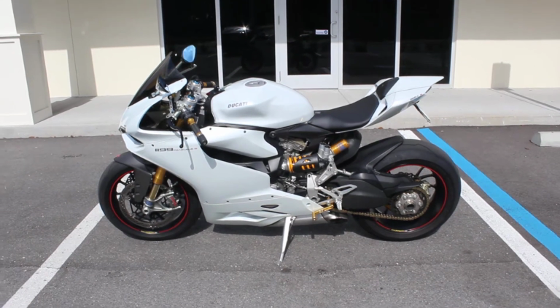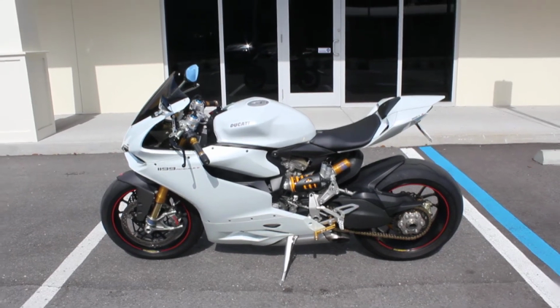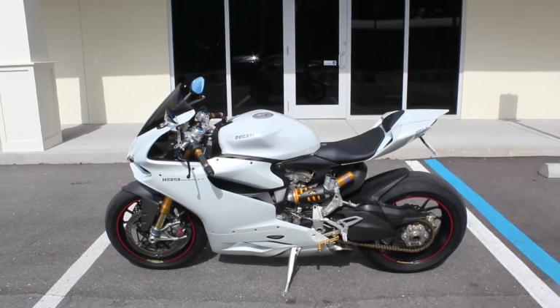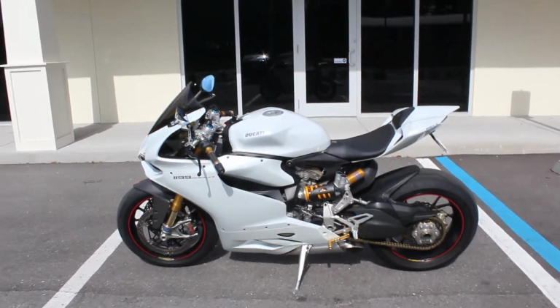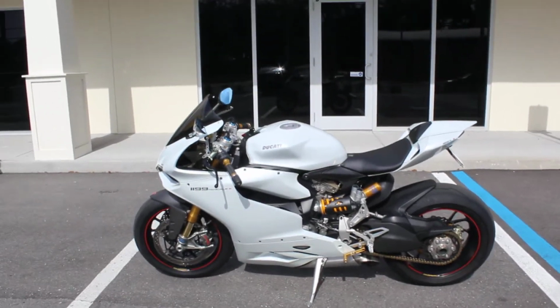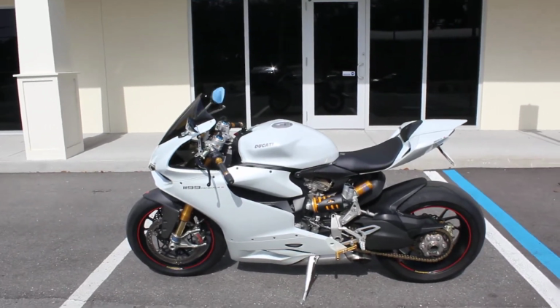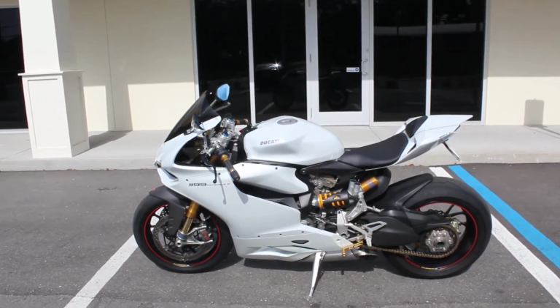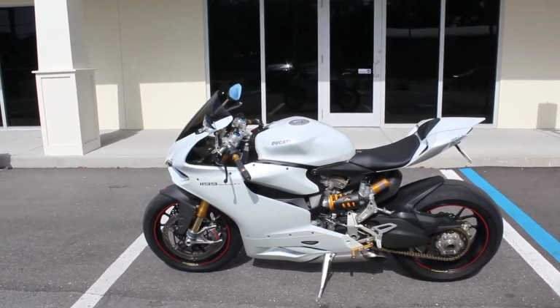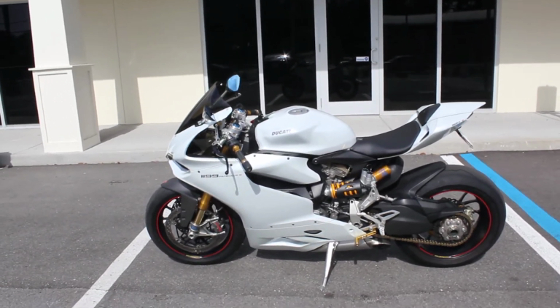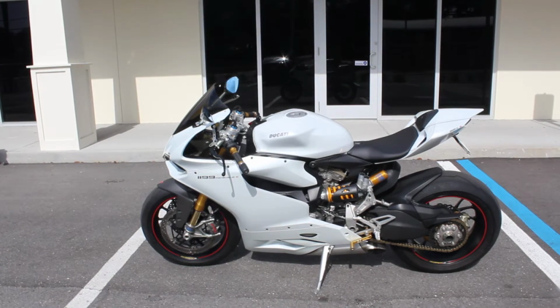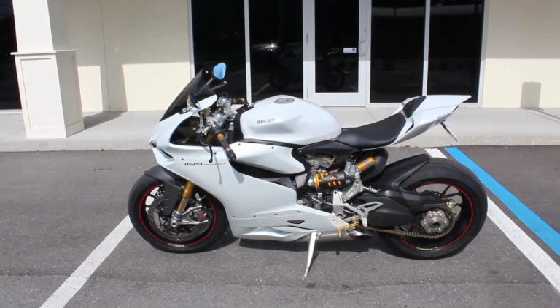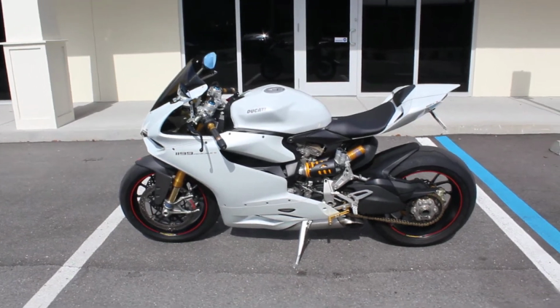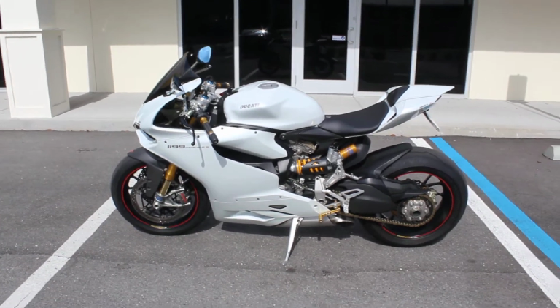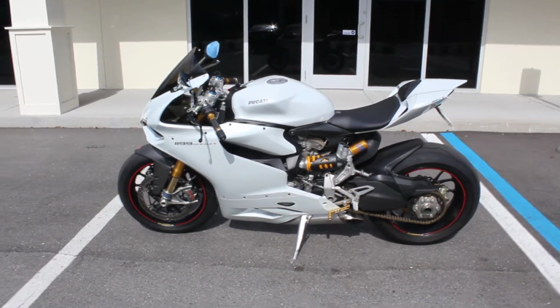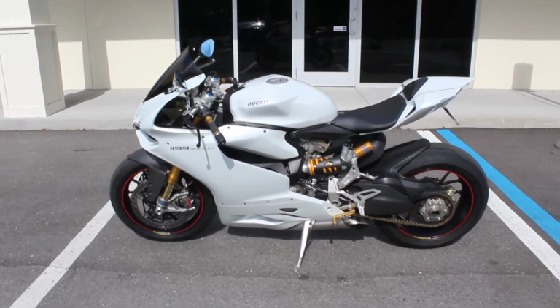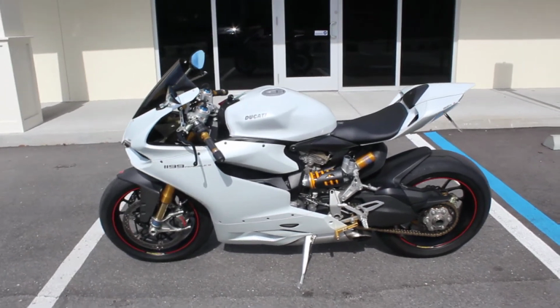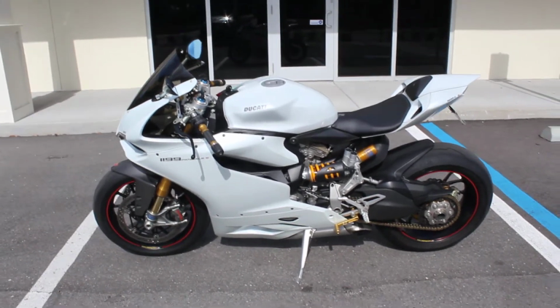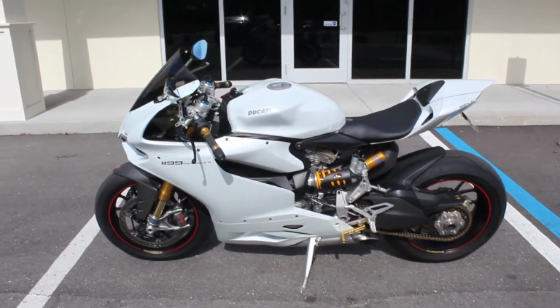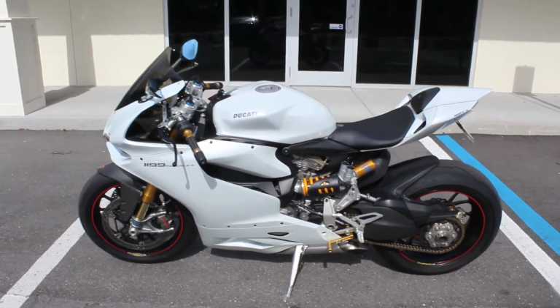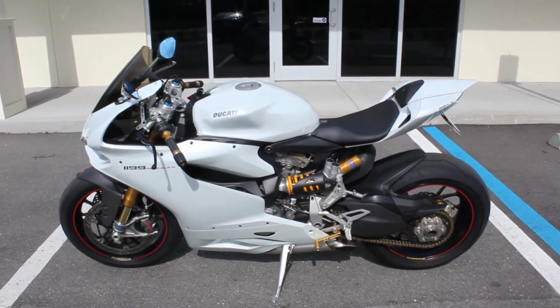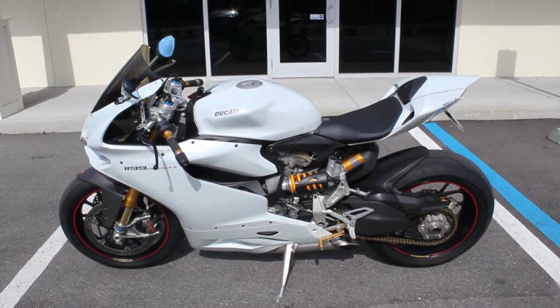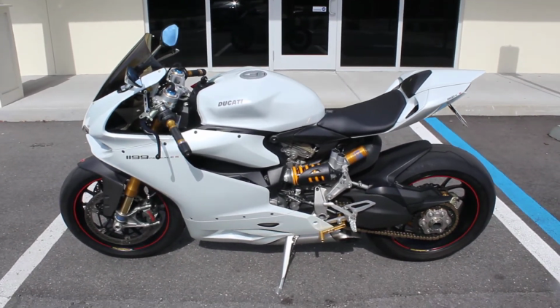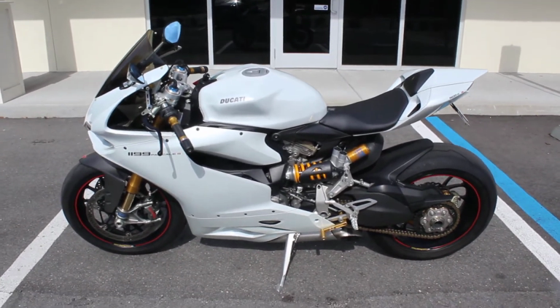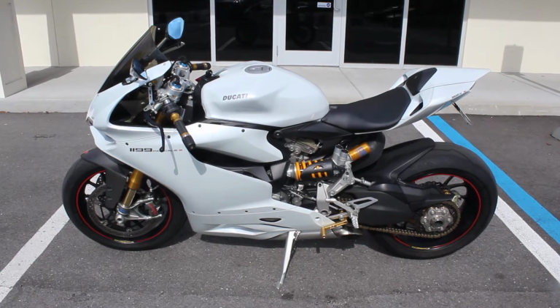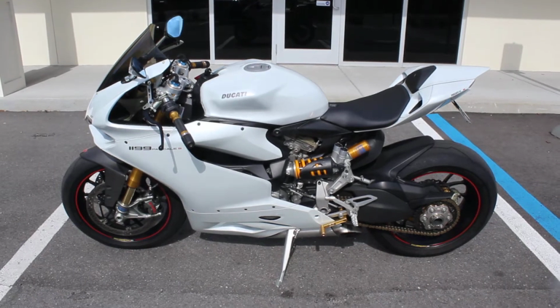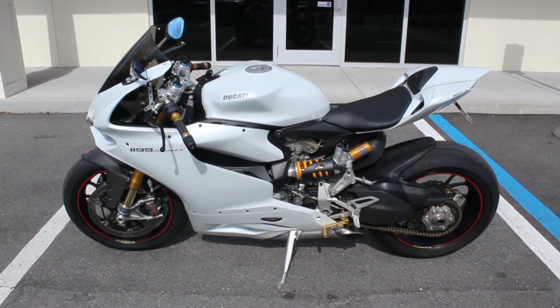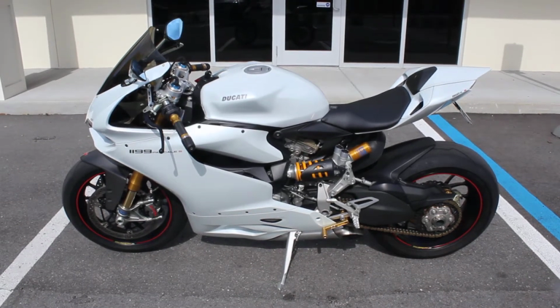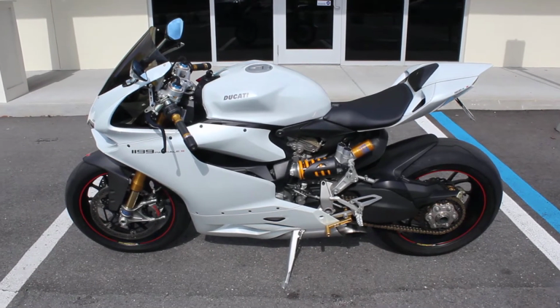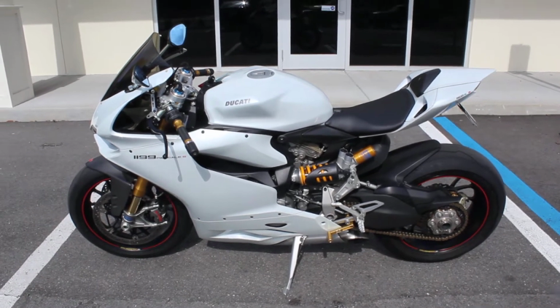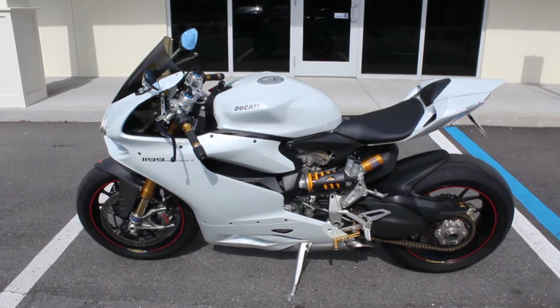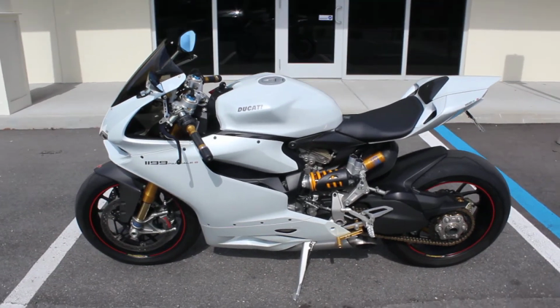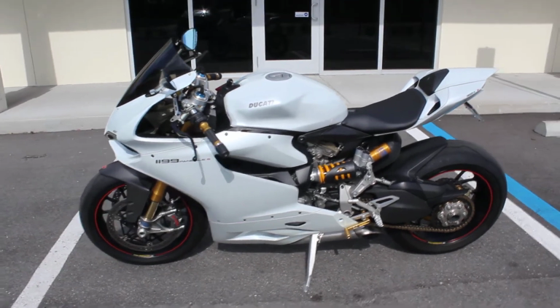Hey guys, RidePro back again with another bike for sale. Today we have a 2013 Ducati Panigale S.